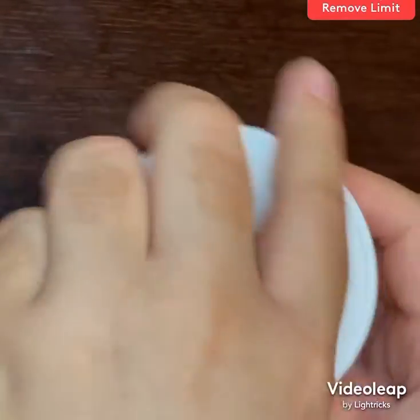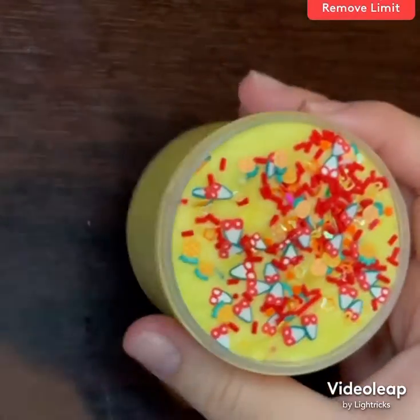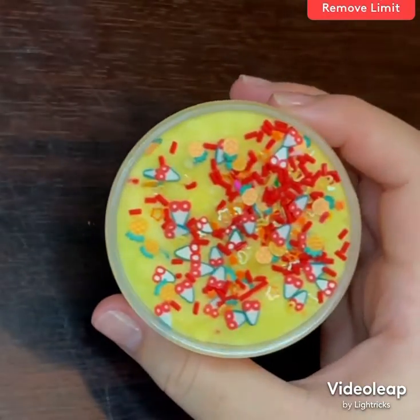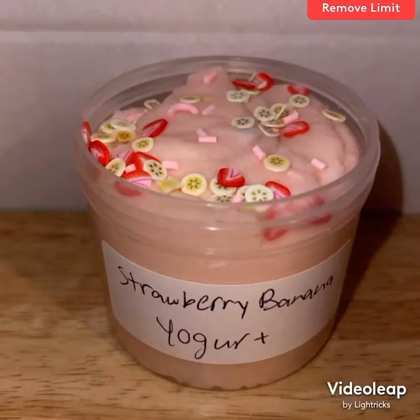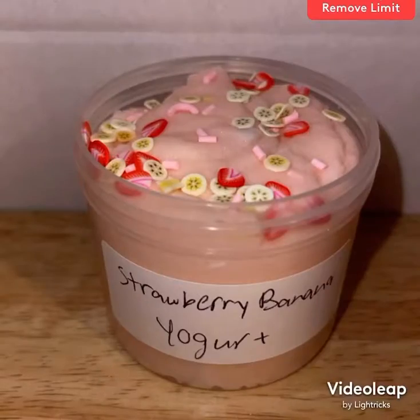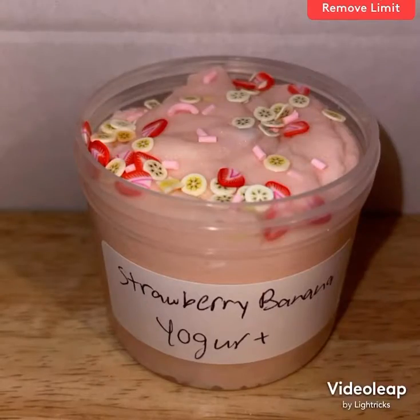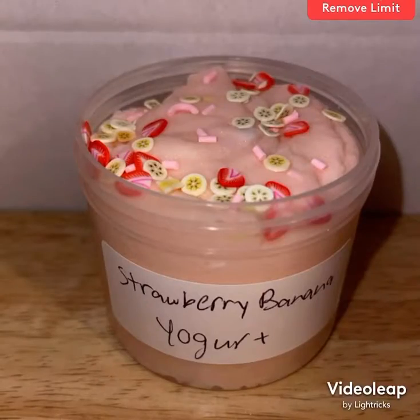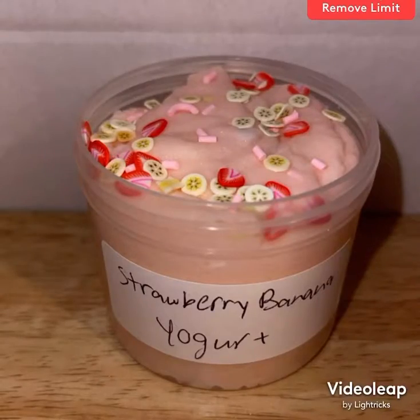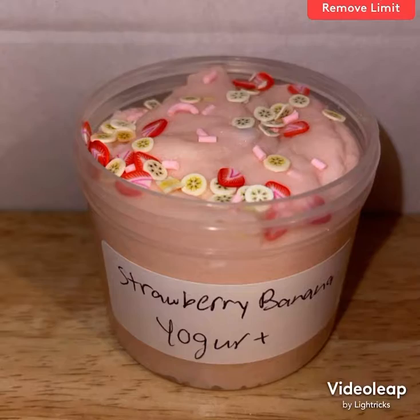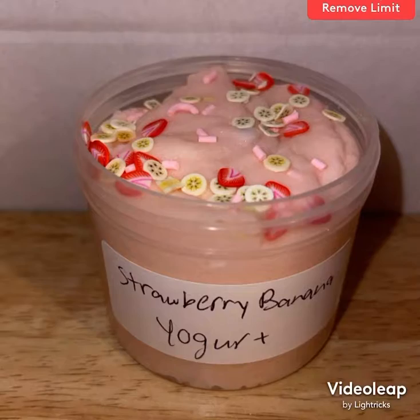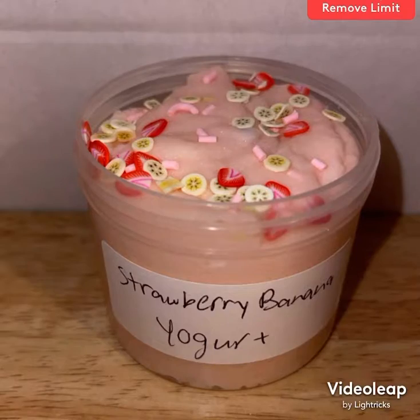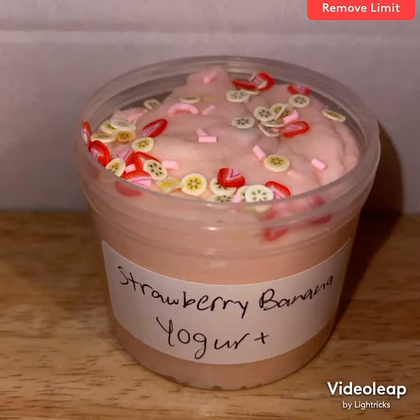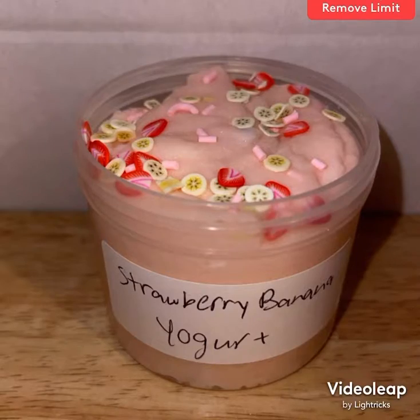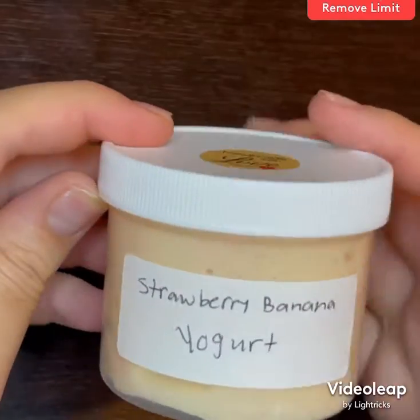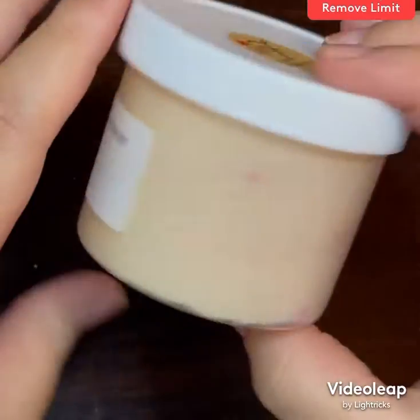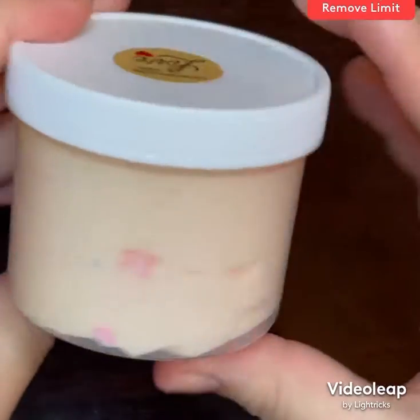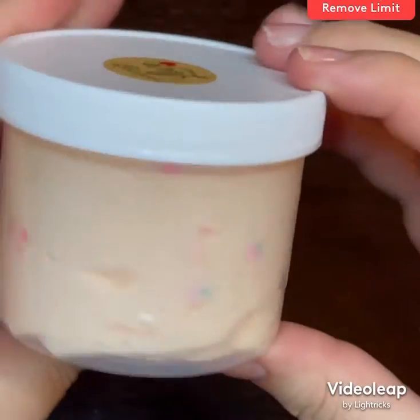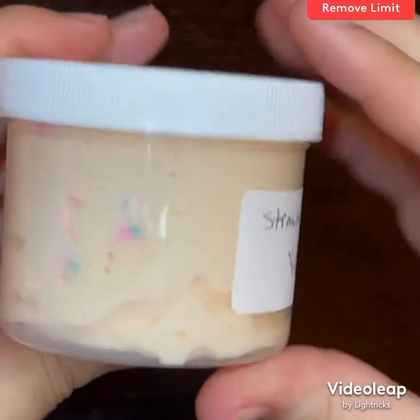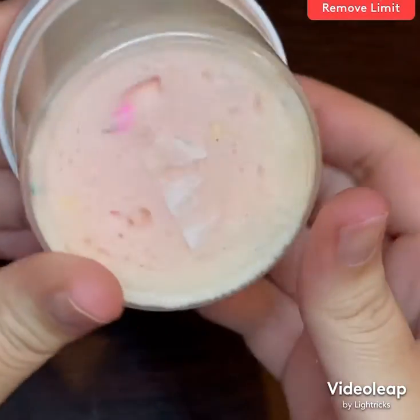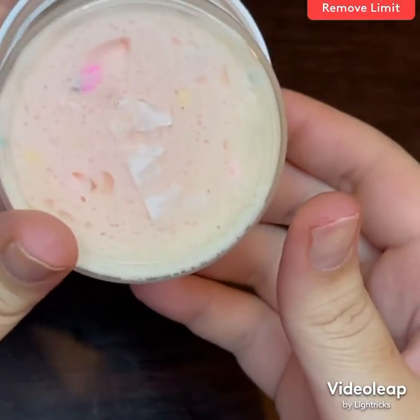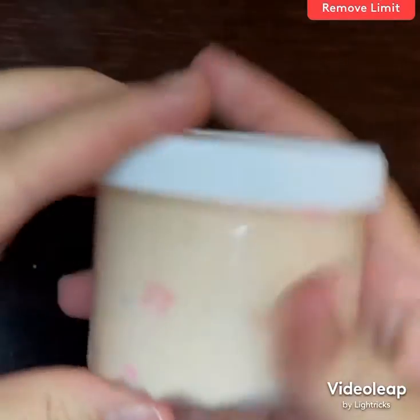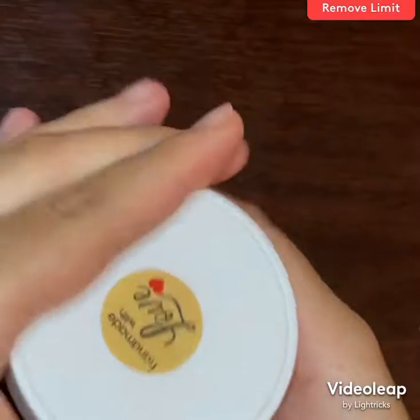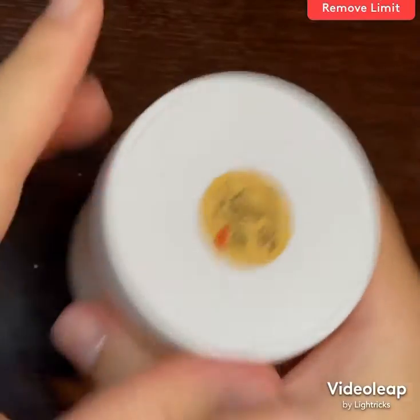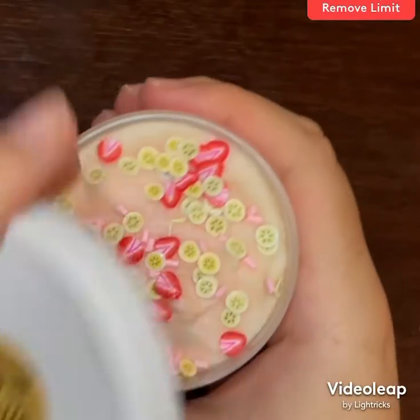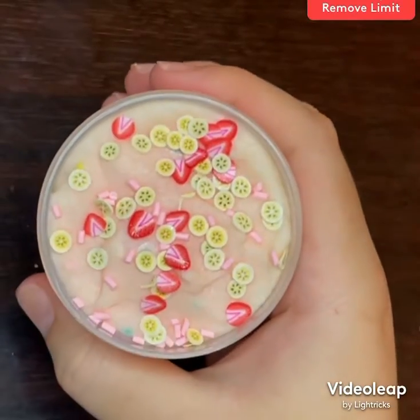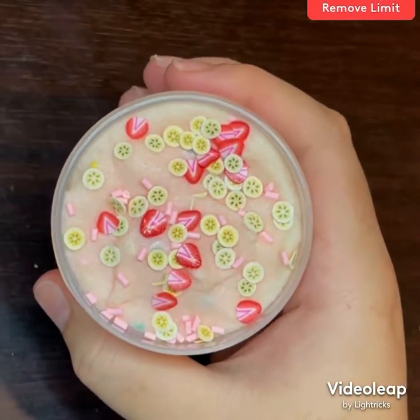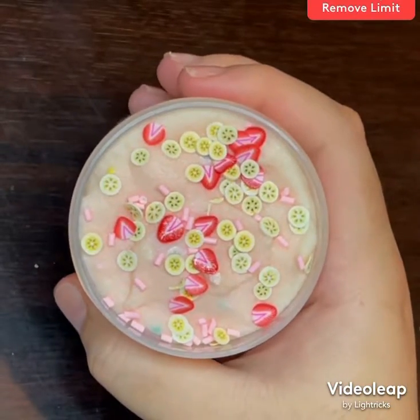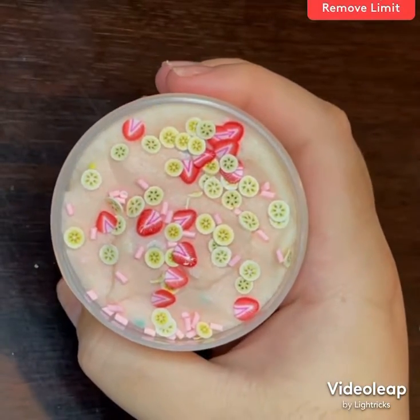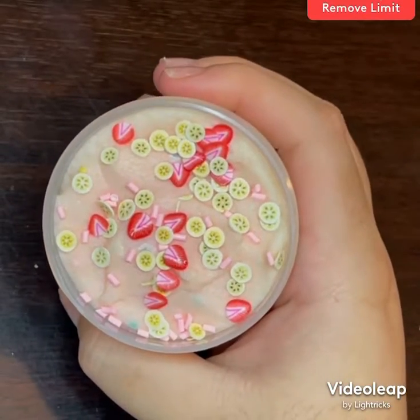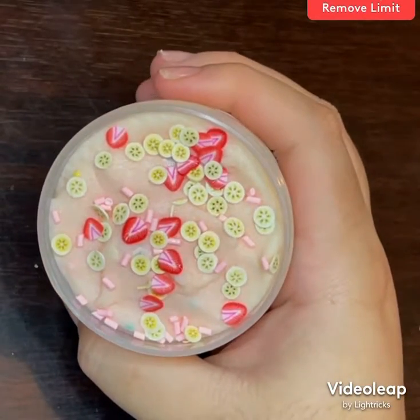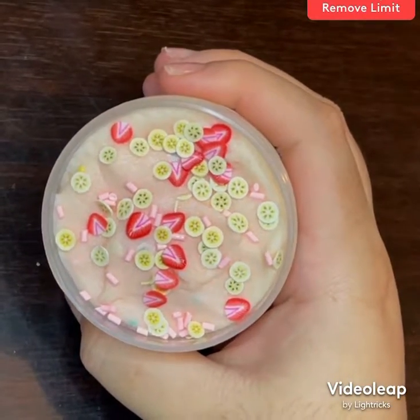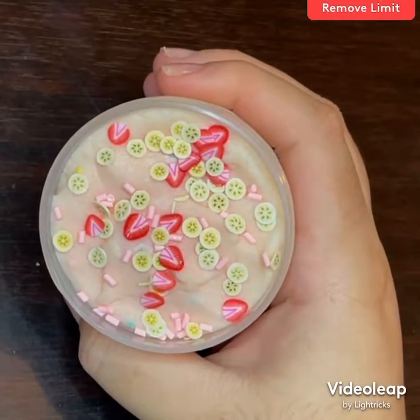Another one of my favorite scents for slime is a mix of strawberry and banana. This one is called strawberry and banana yogurt, and it's topped with pink sprinkles and strawberry and banana fimo slices.